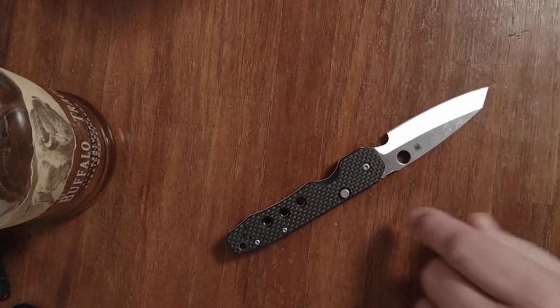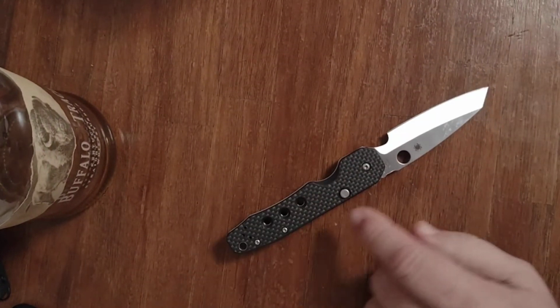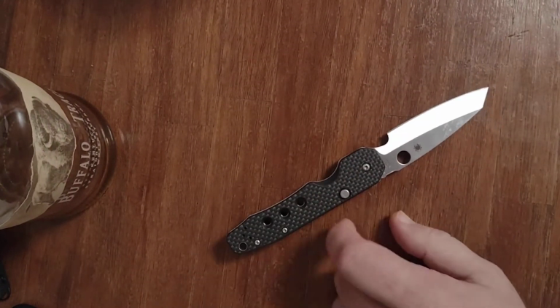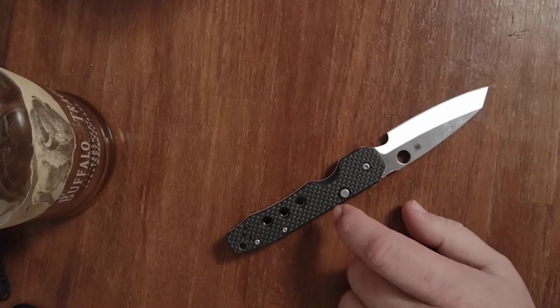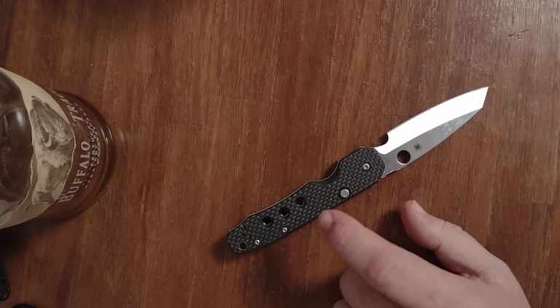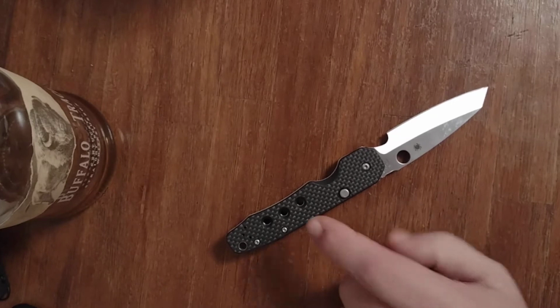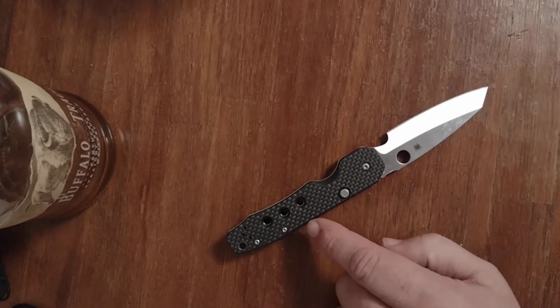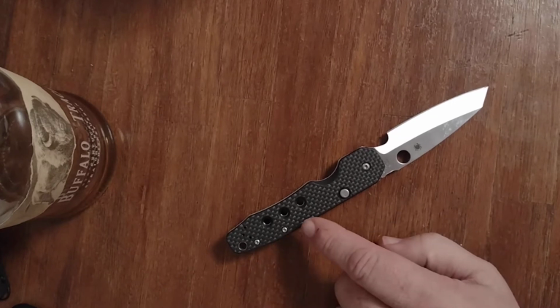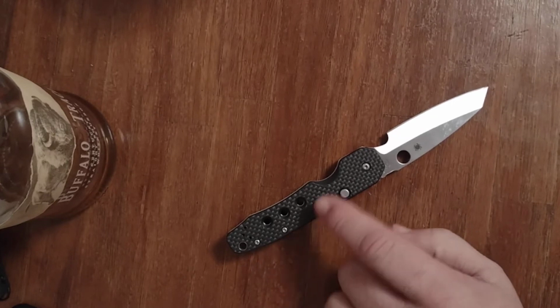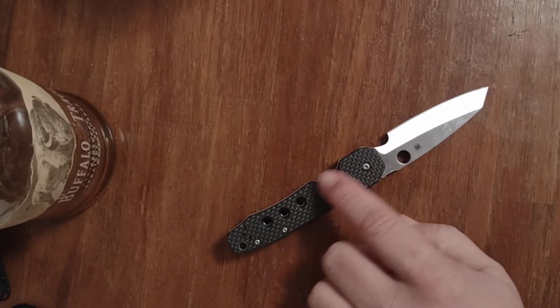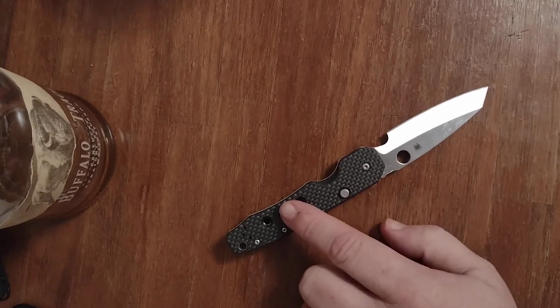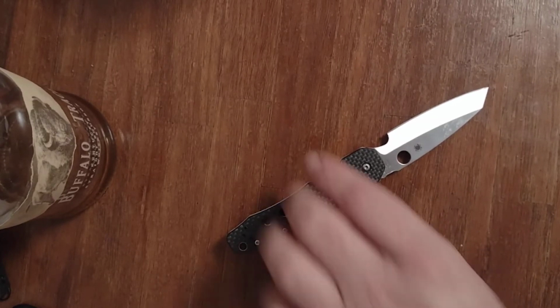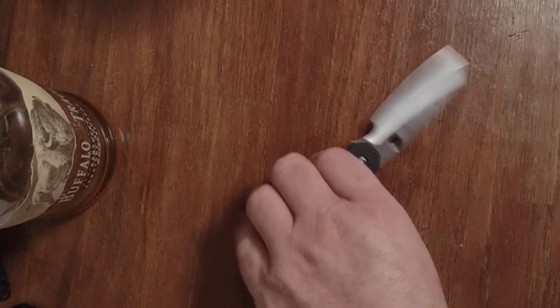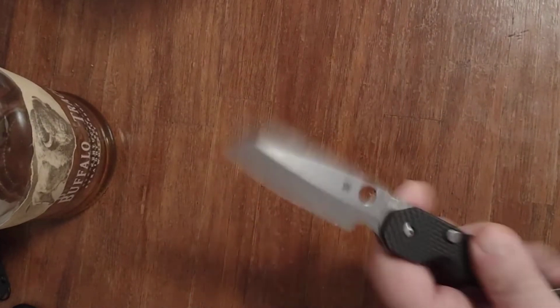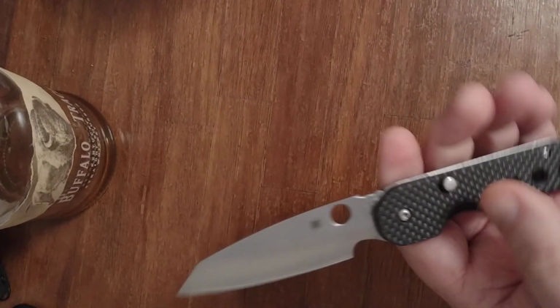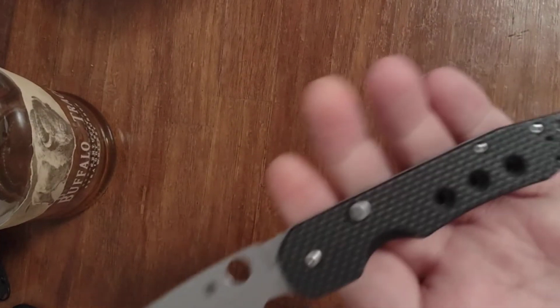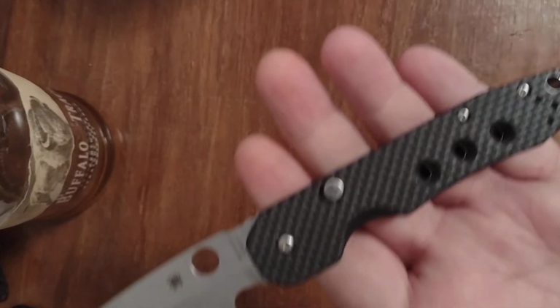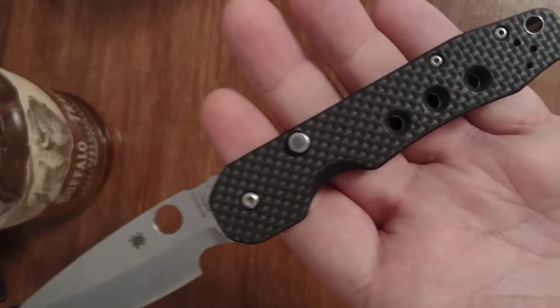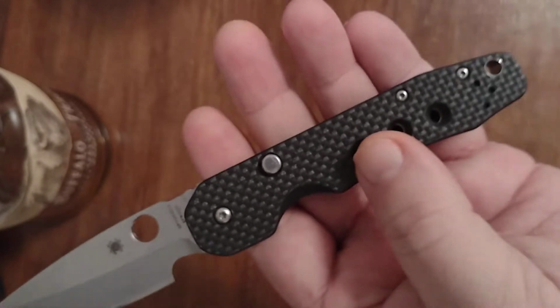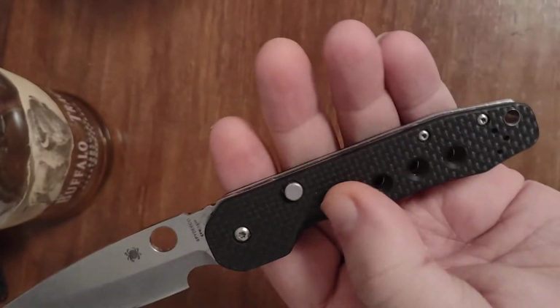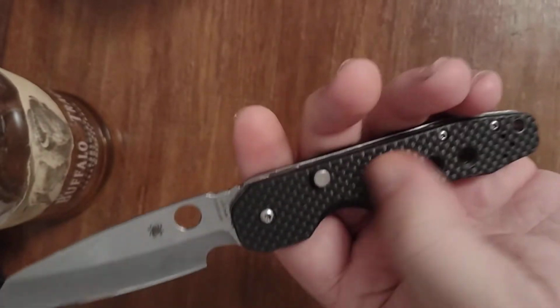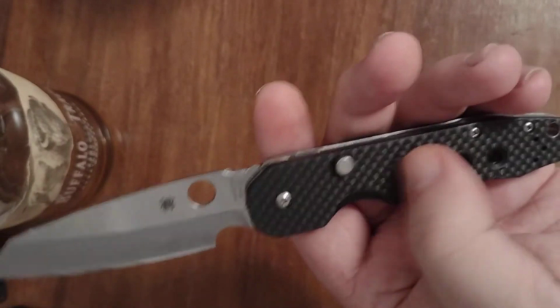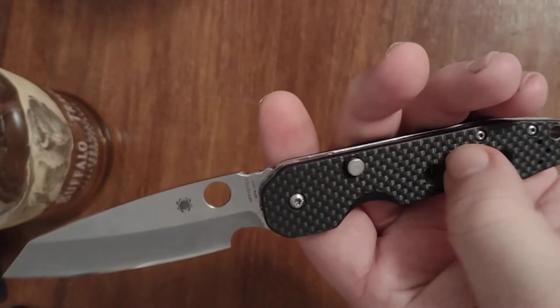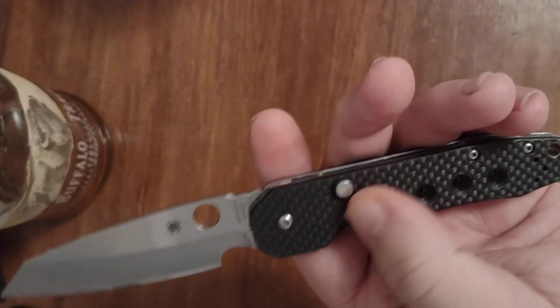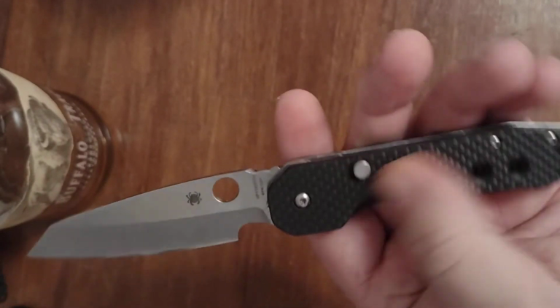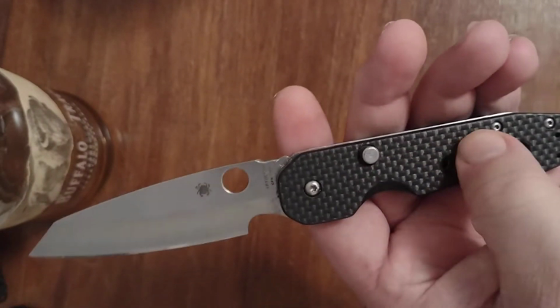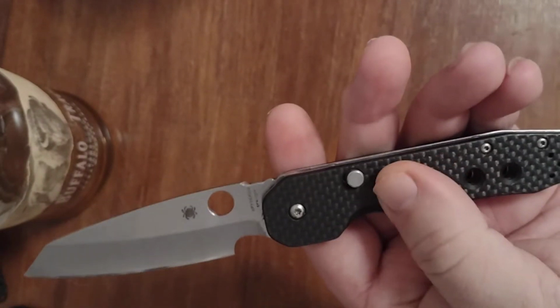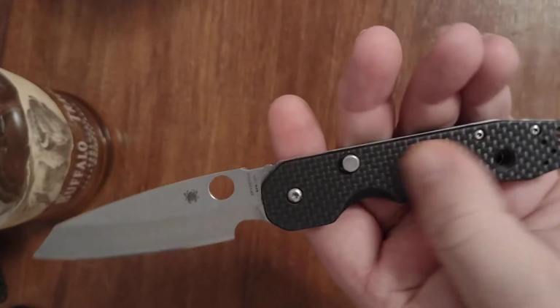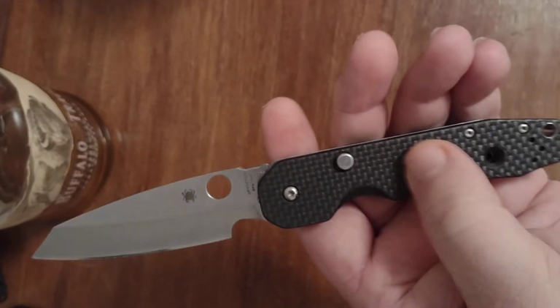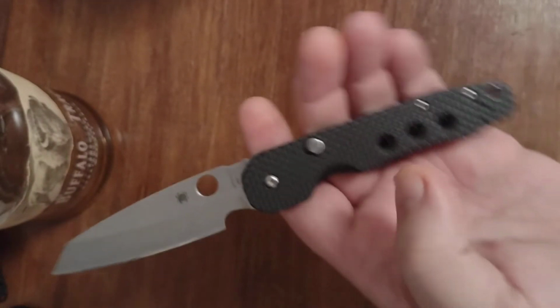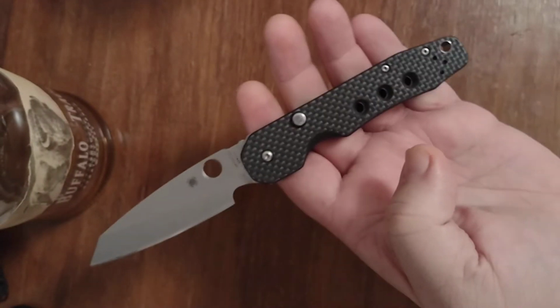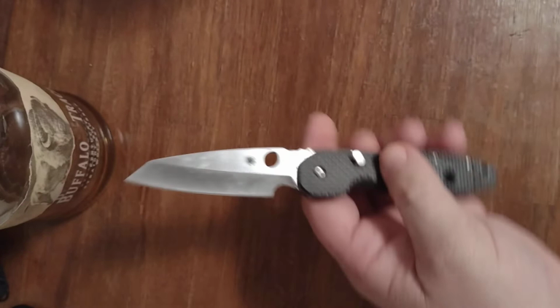The scales on this knife are G10. It is not carbon fiber — it has a fake carbon fiber overlay. It has some nice, good texture to it. It's not rough, it's just grippy enough.